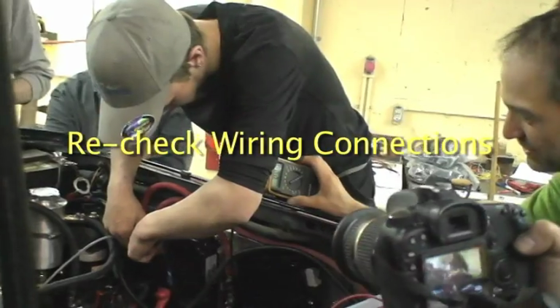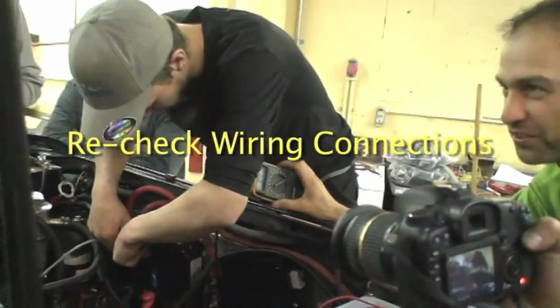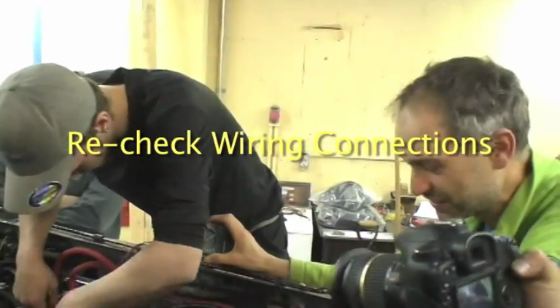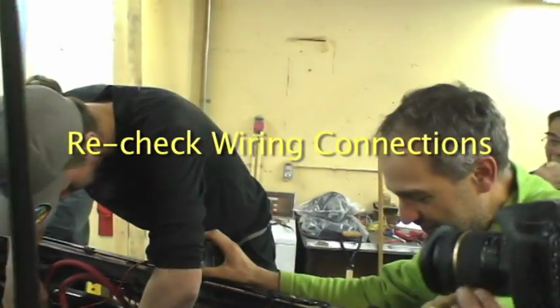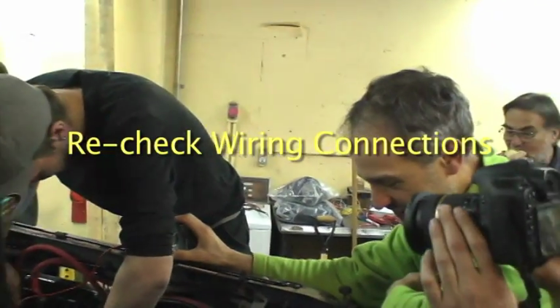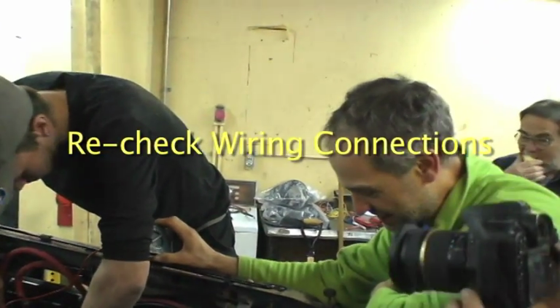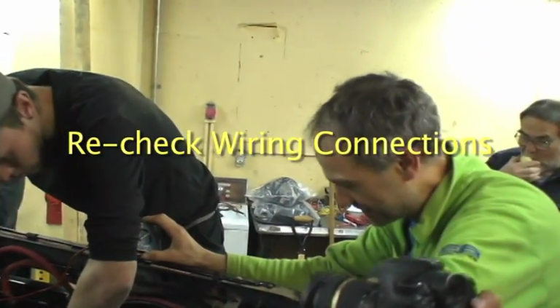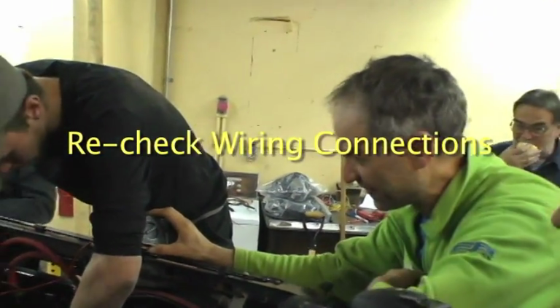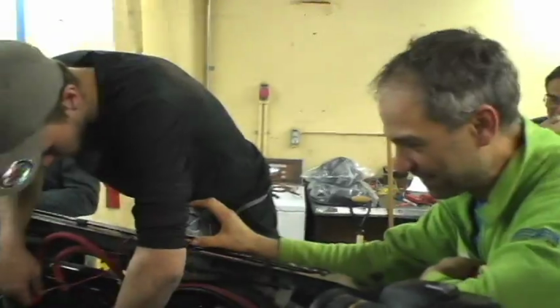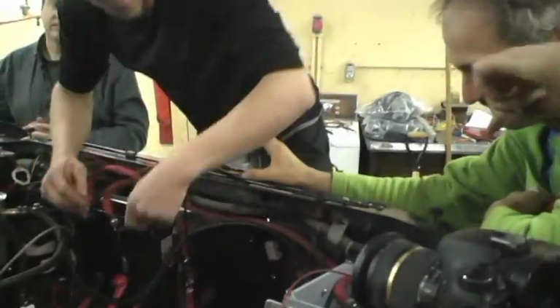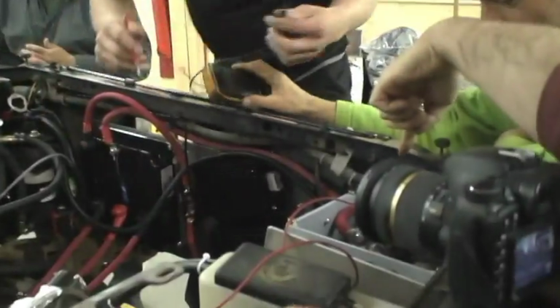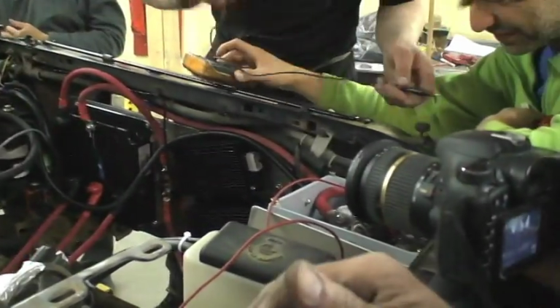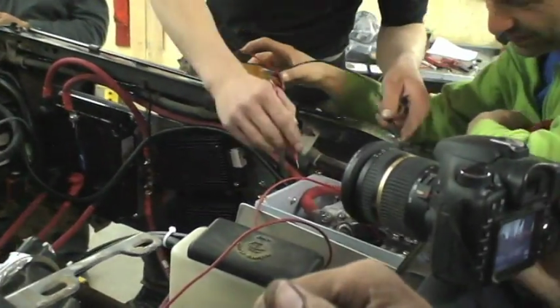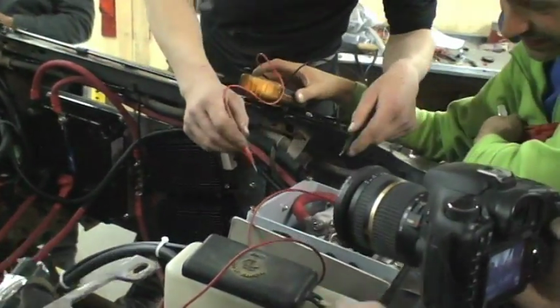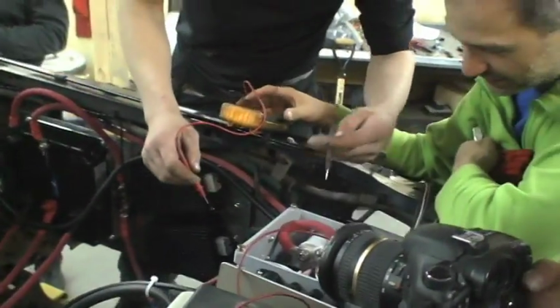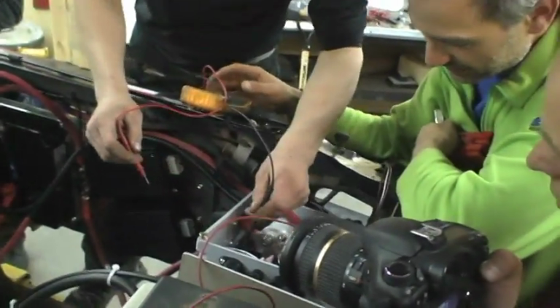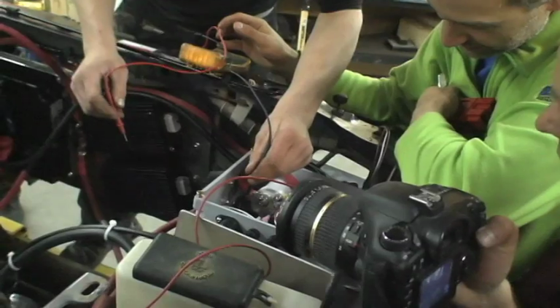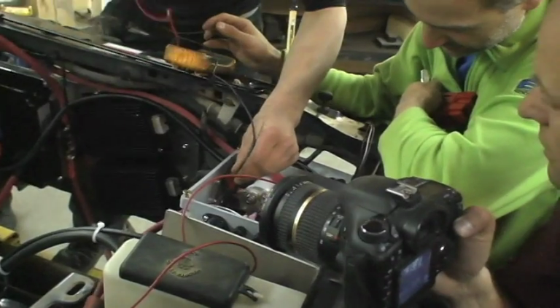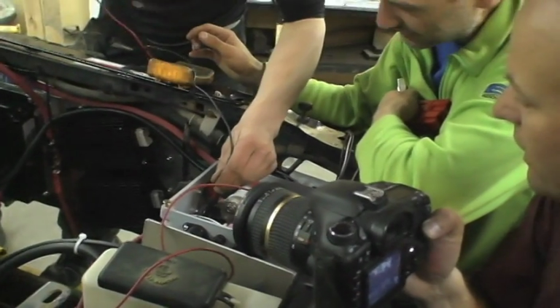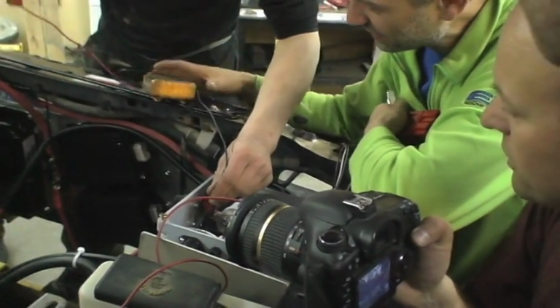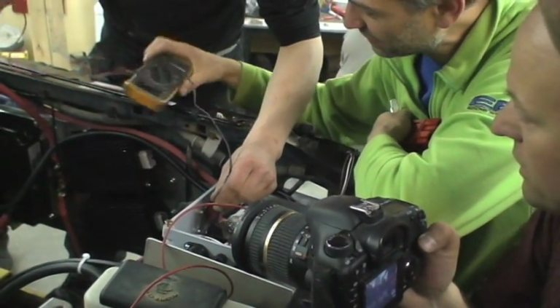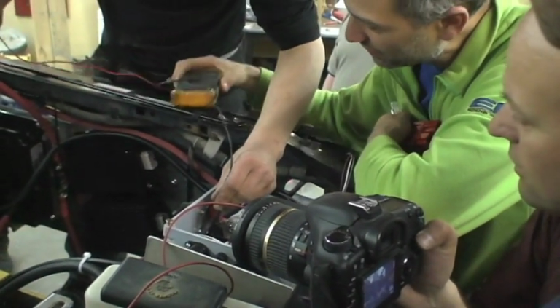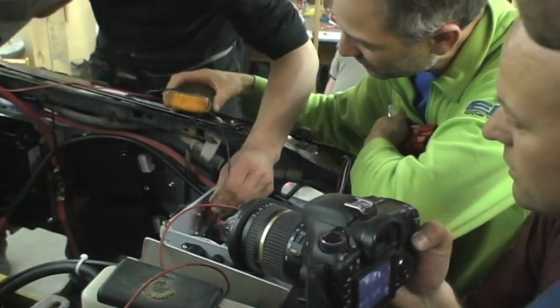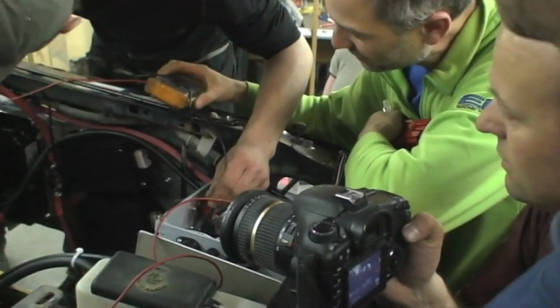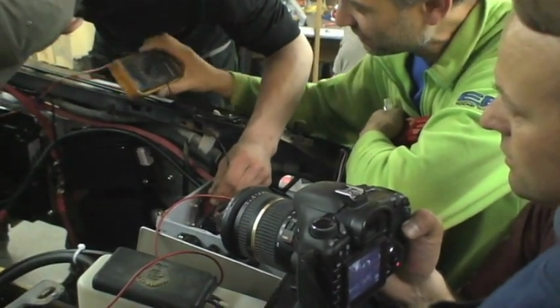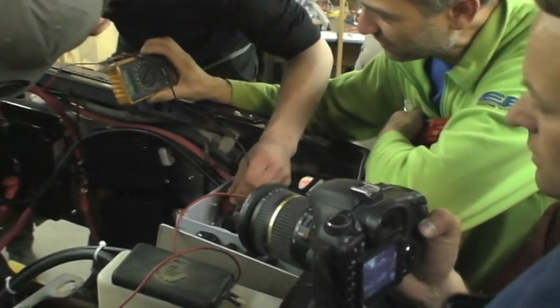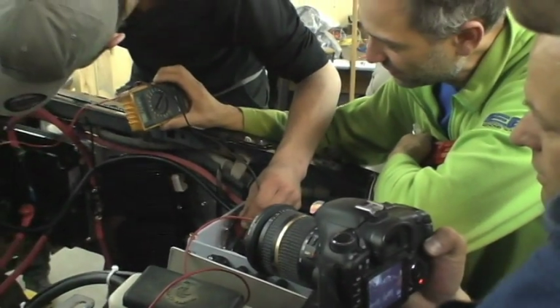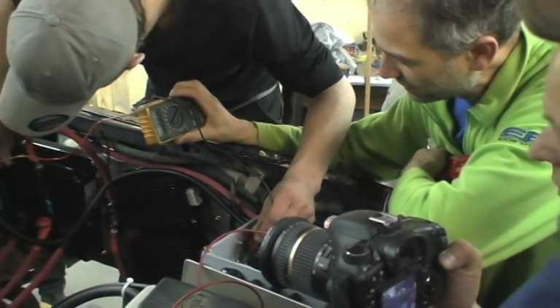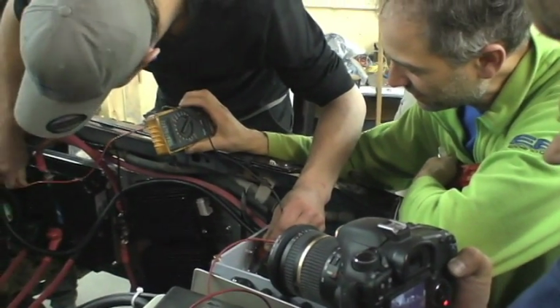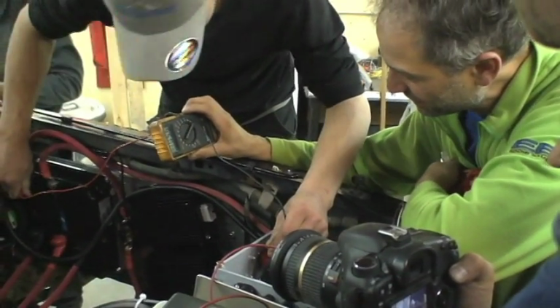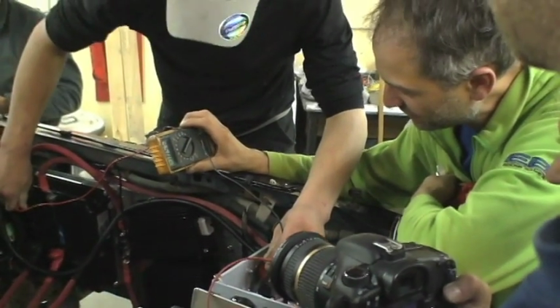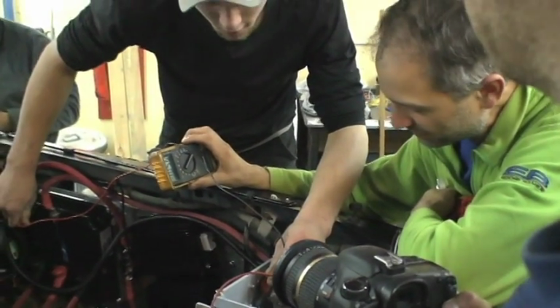Zero volts — that's why it won't go. So test the voltage here. This is all positive. I don't think that contact is positive. Yeah, it's positive, but... Oh, we're good there. Is this in the on or off position?